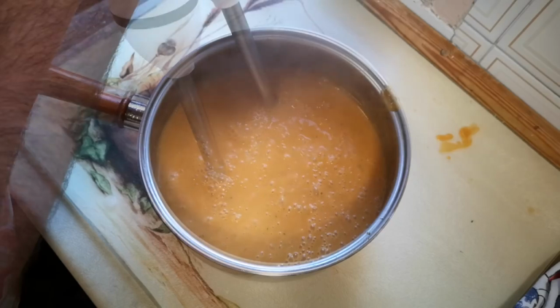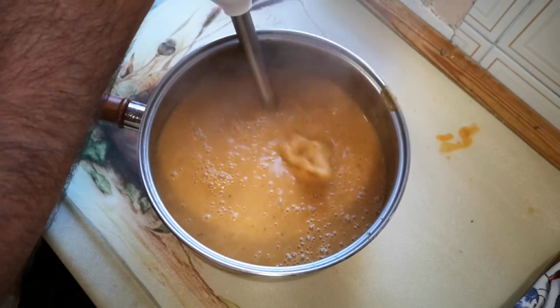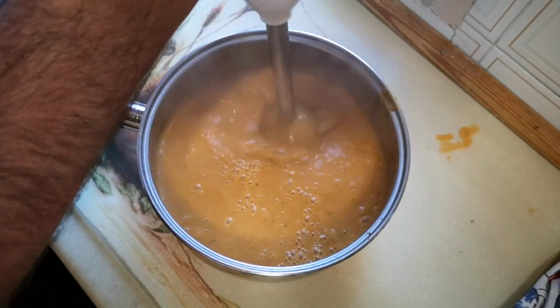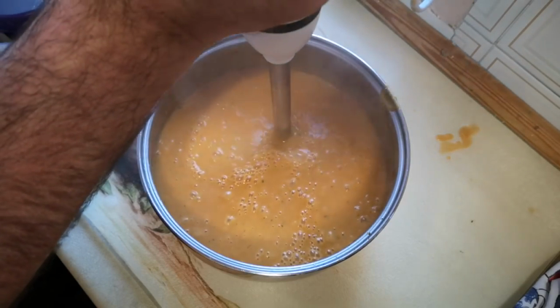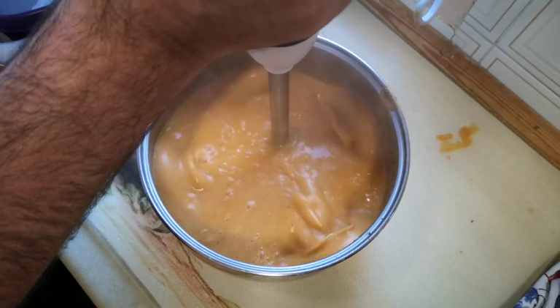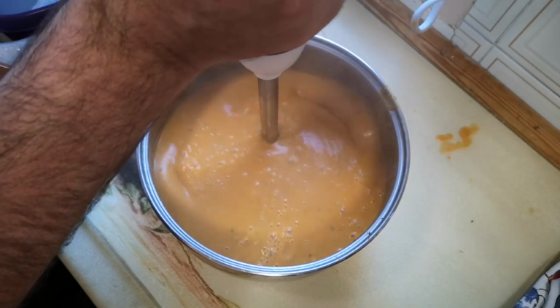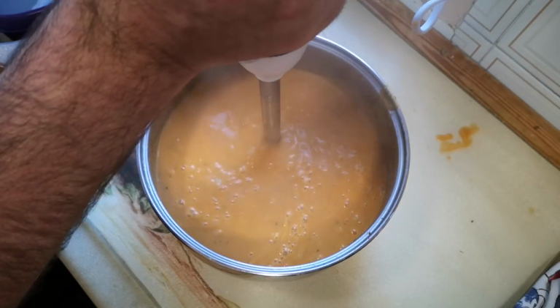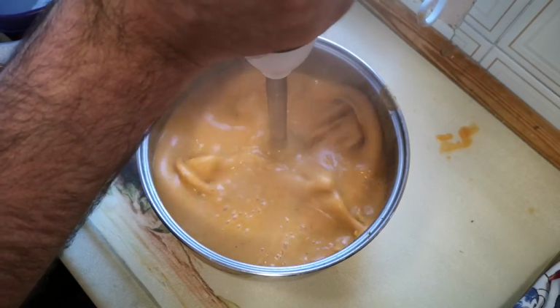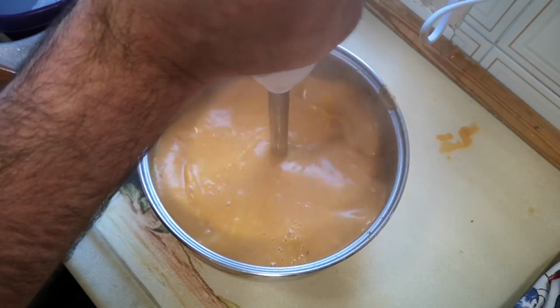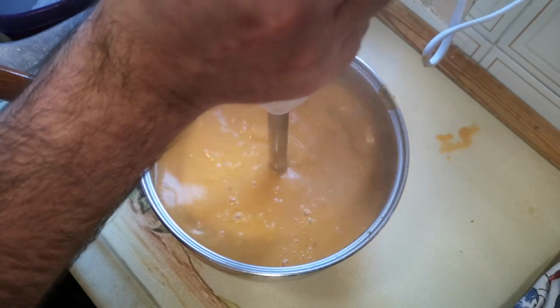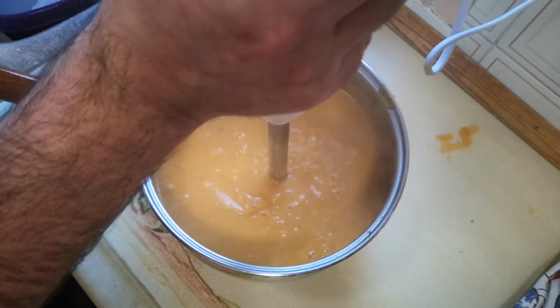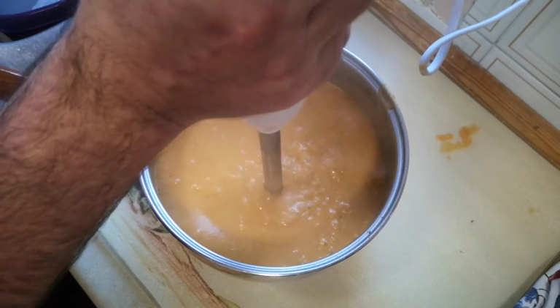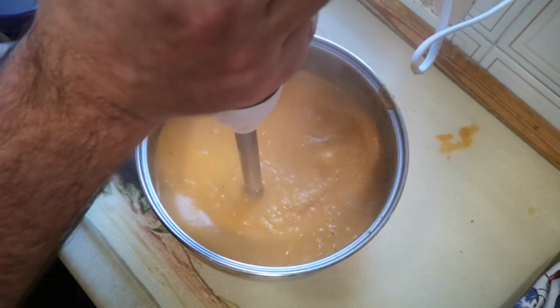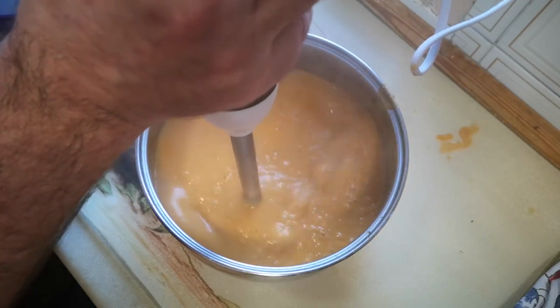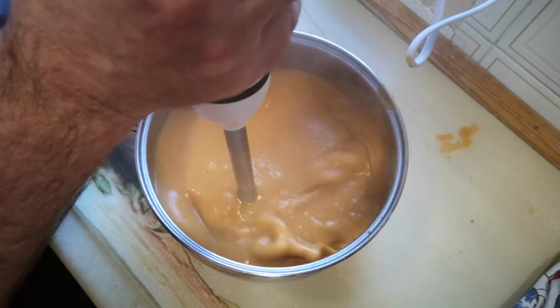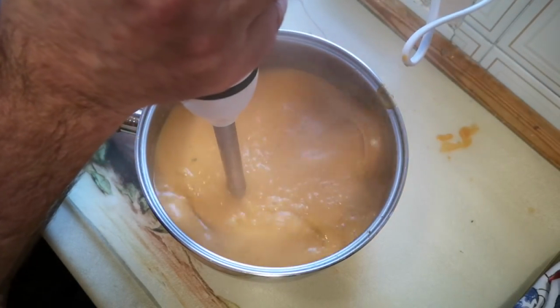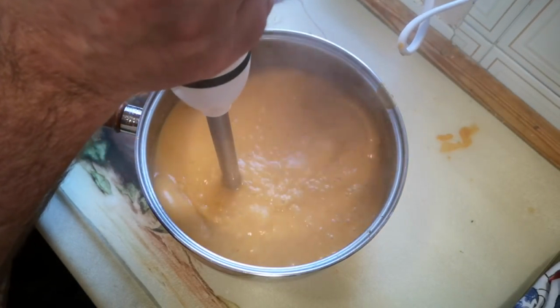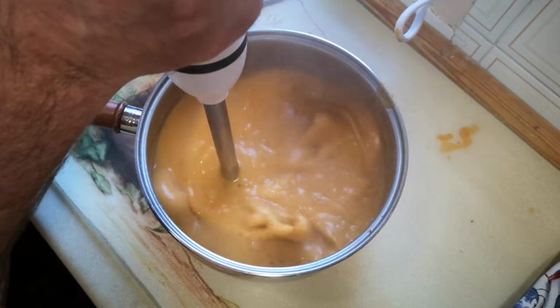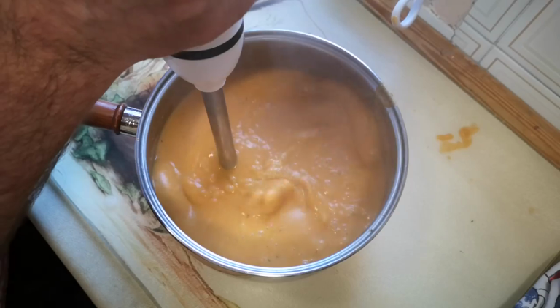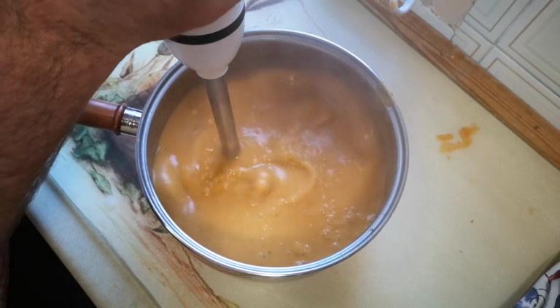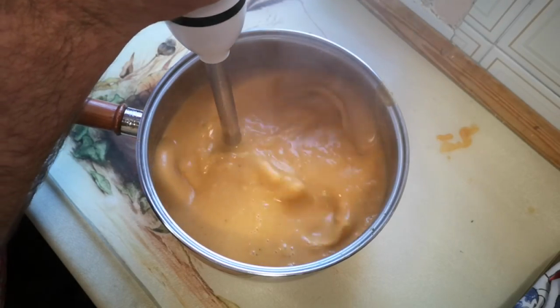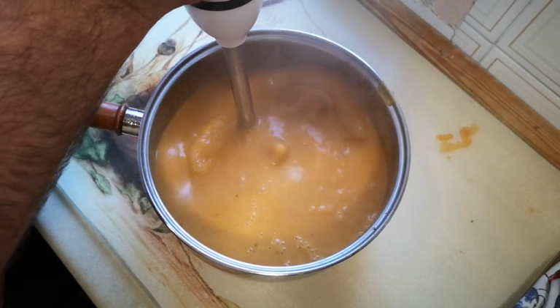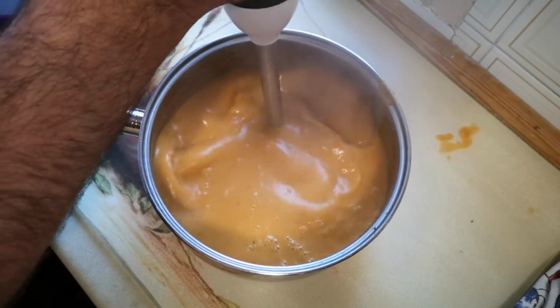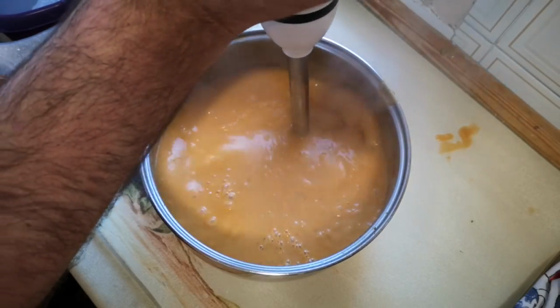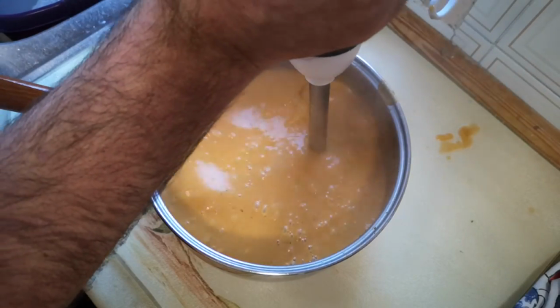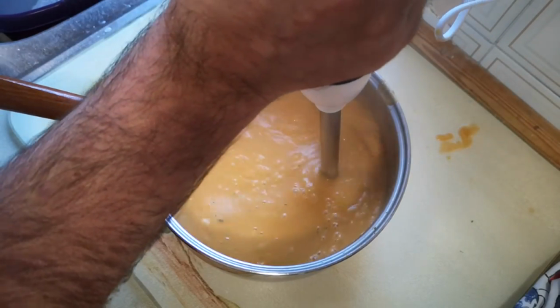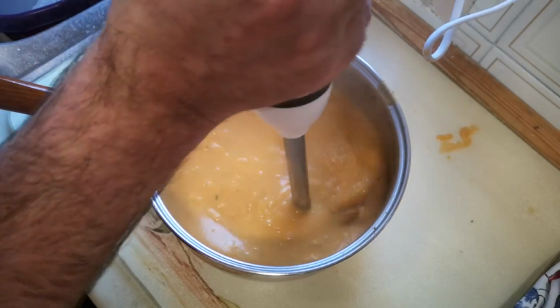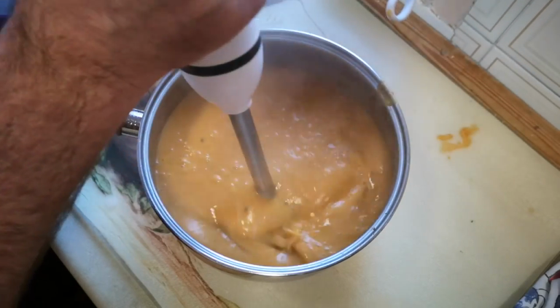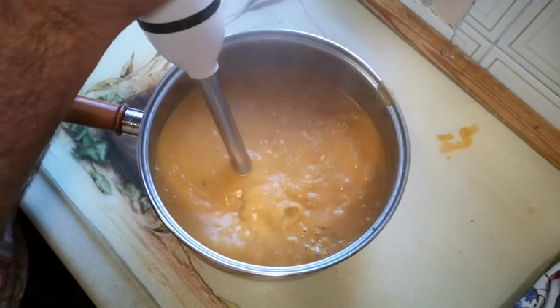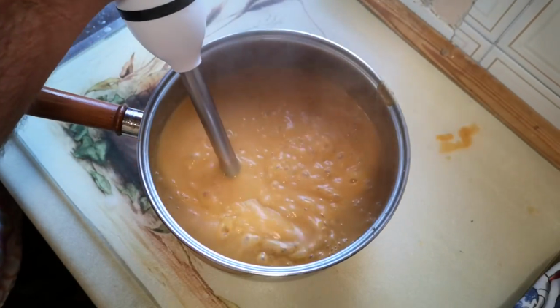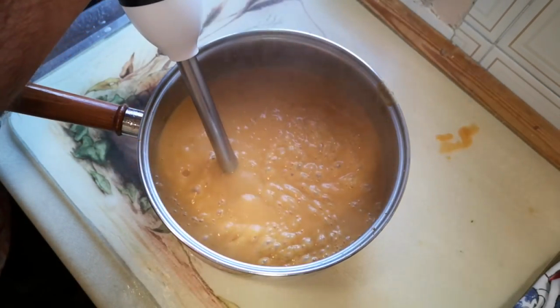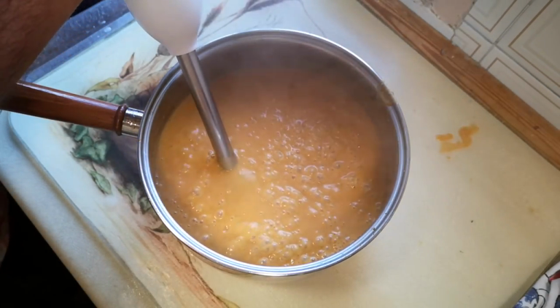You could use an upright blender for this, but I would recommend letting the soup cool a bit more before trying that, in case it splashes — which is far less likely to happen with a stick blender.